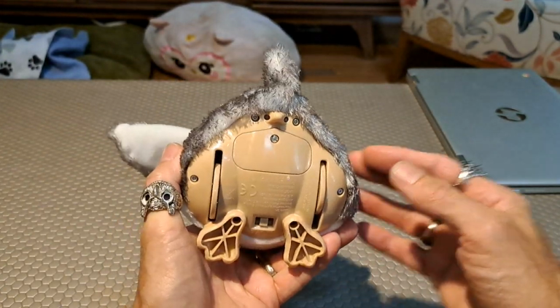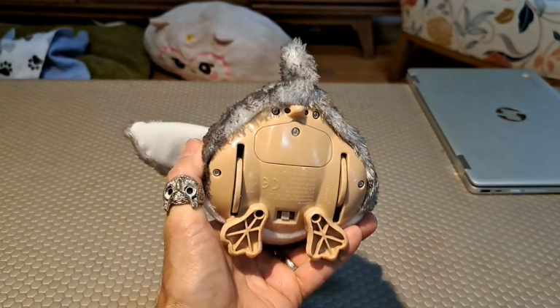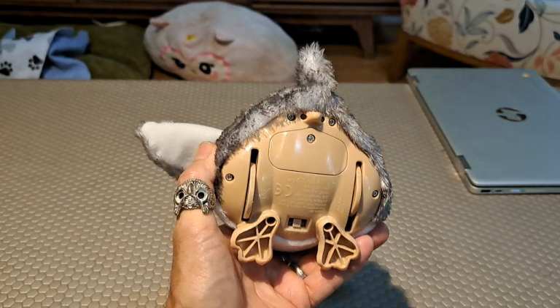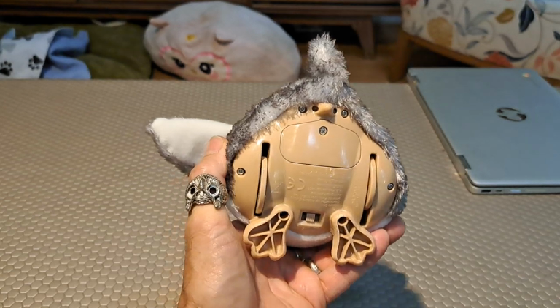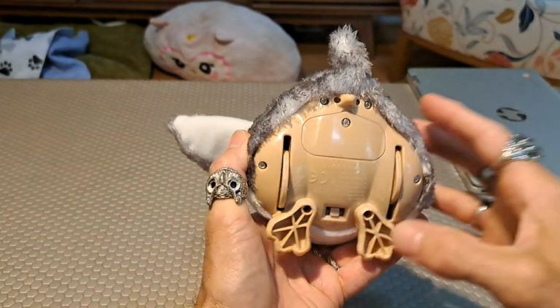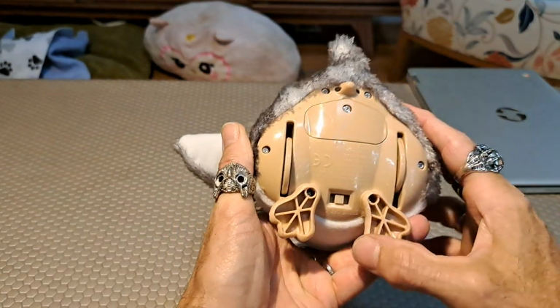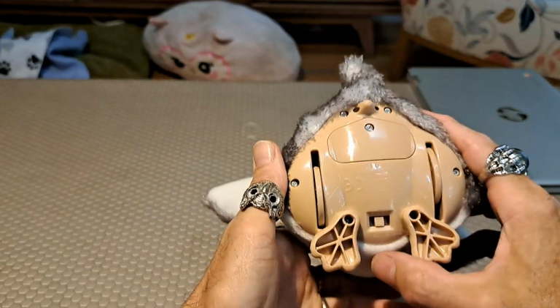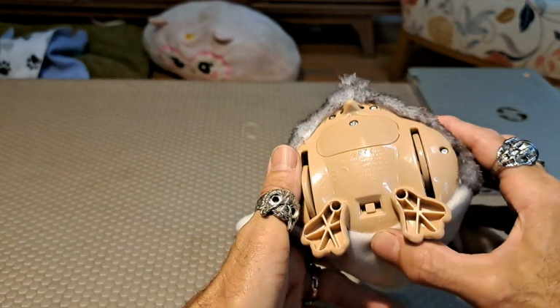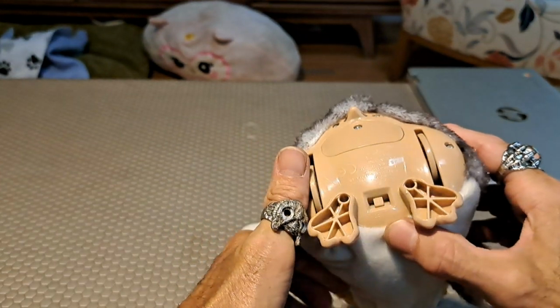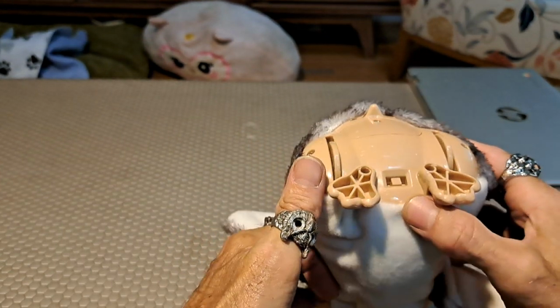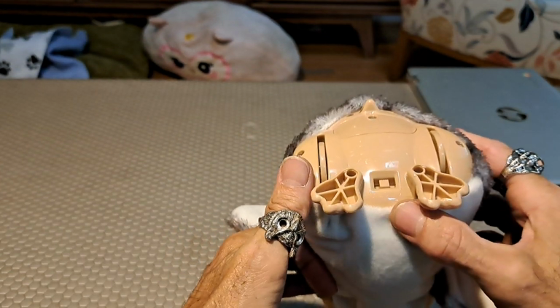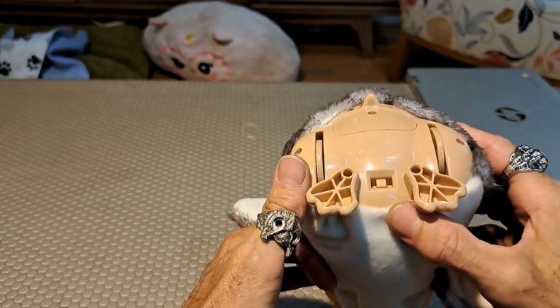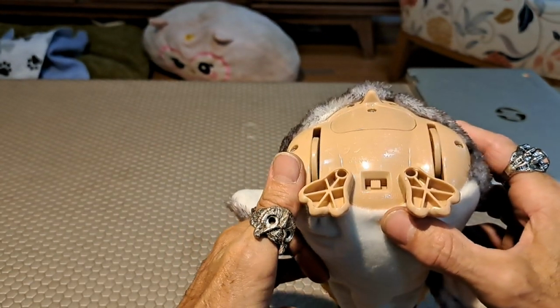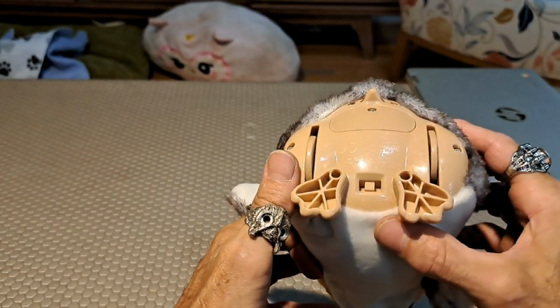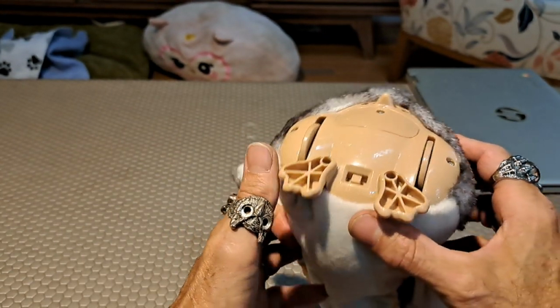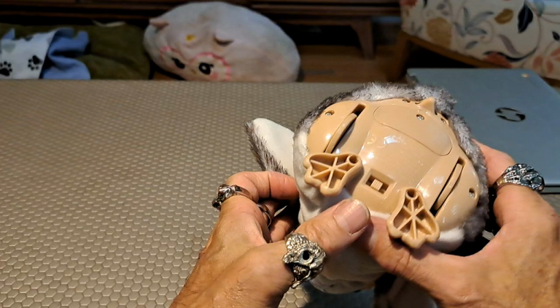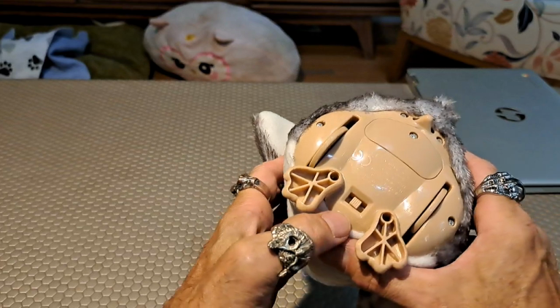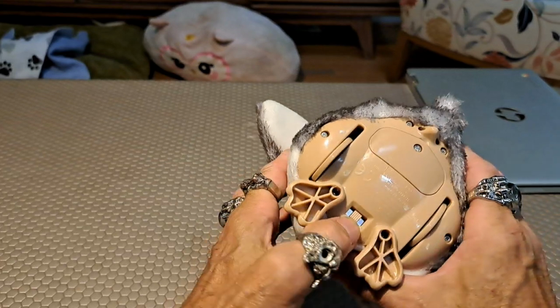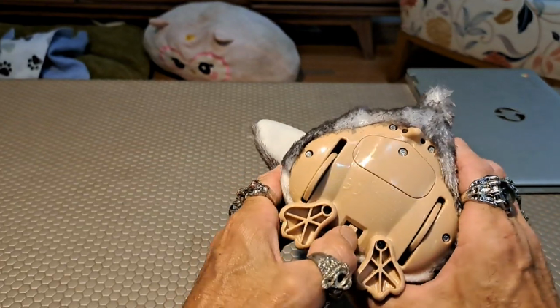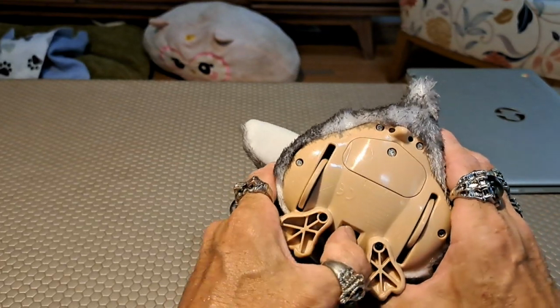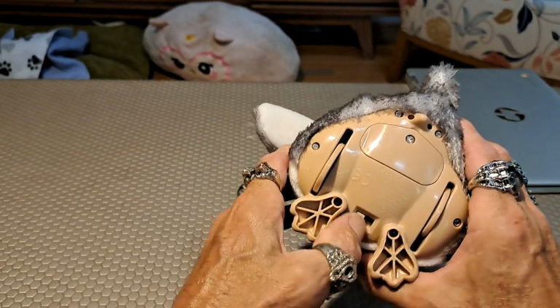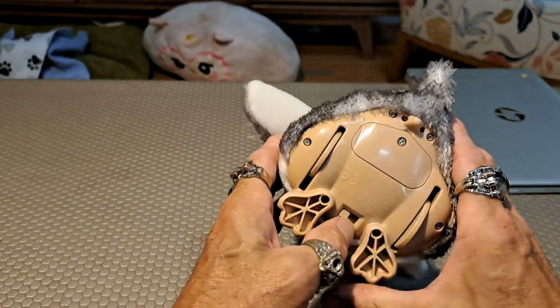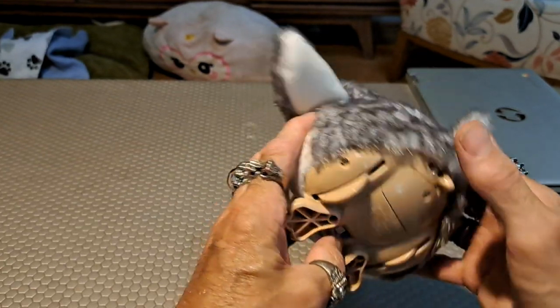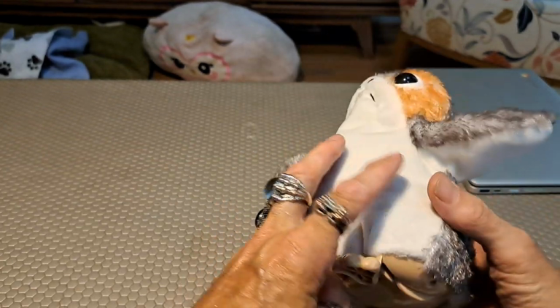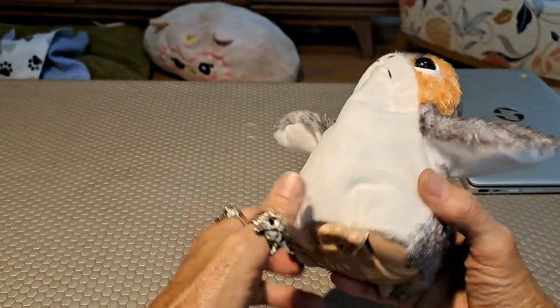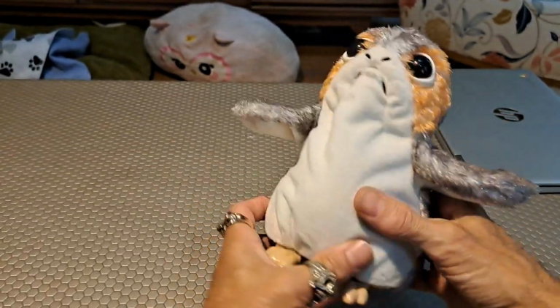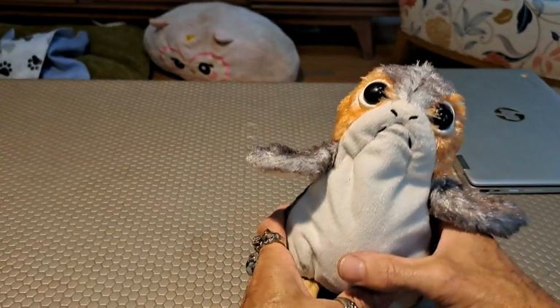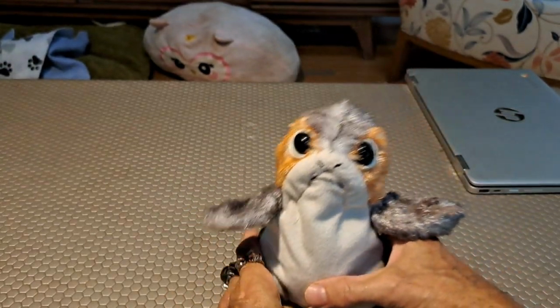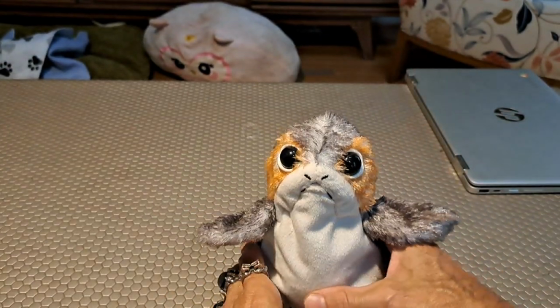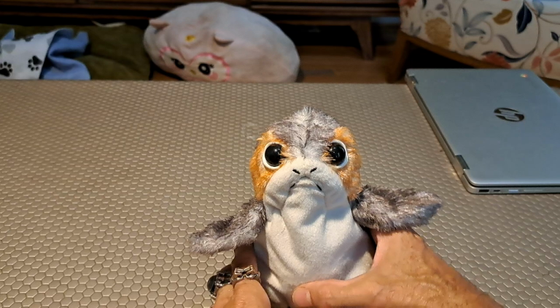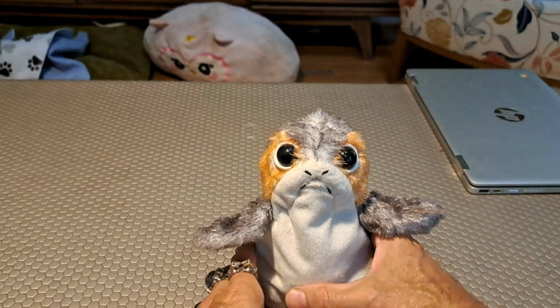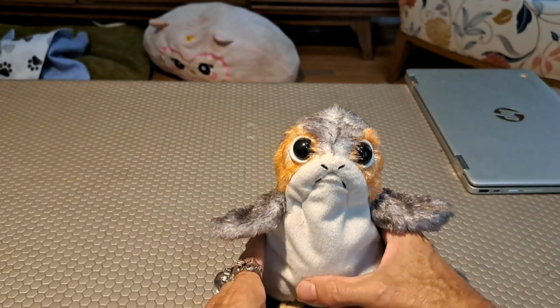This little battery-operated fella has an on/off switch, but also a try-me switch. We're going to put him in on mode — and there you go. He's already made a noise.